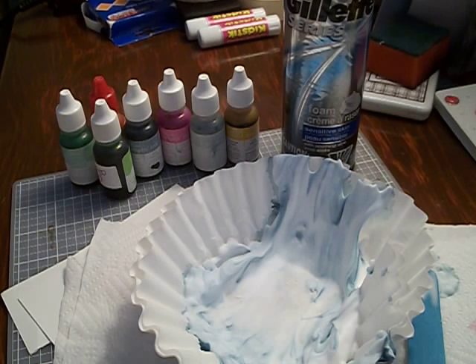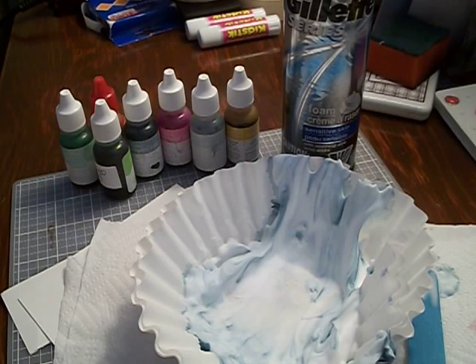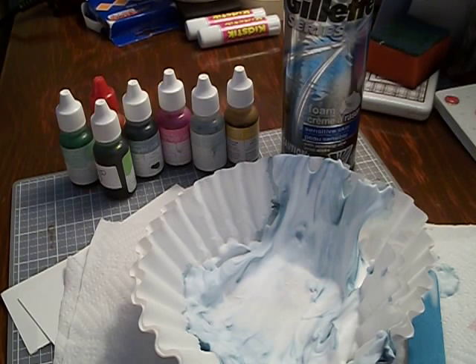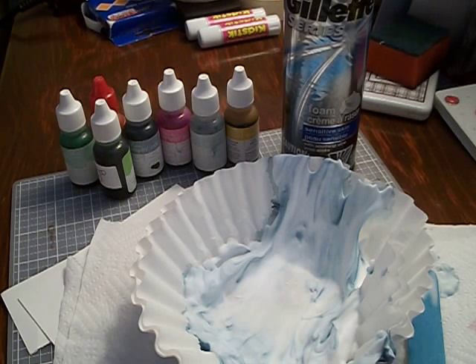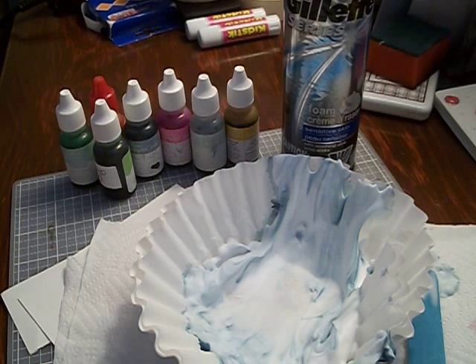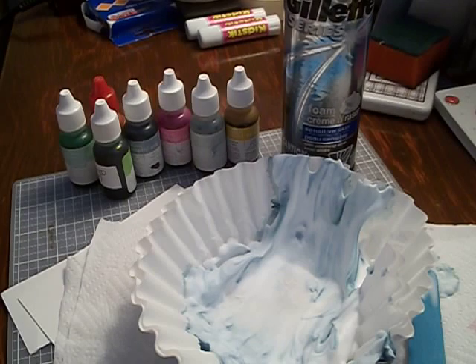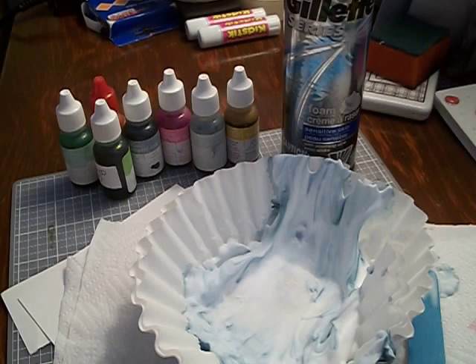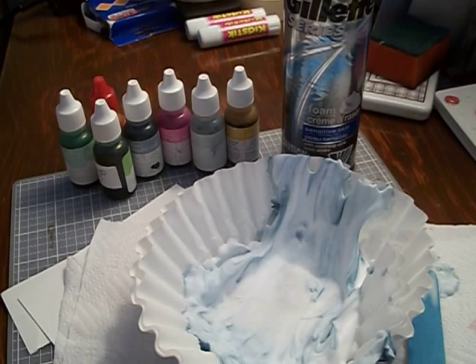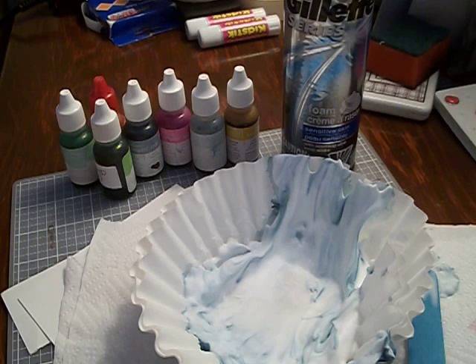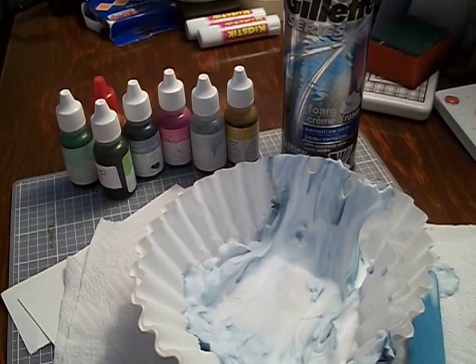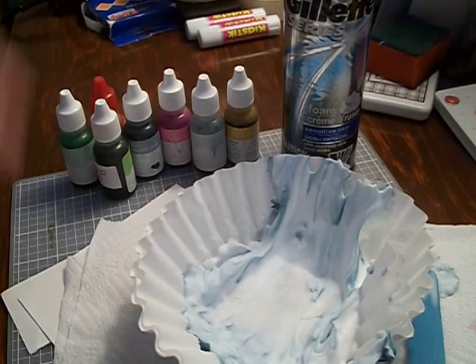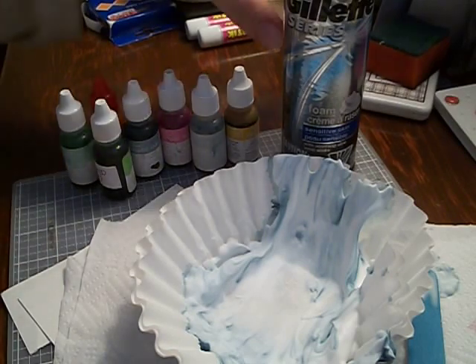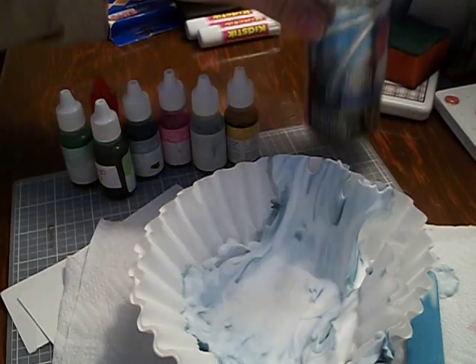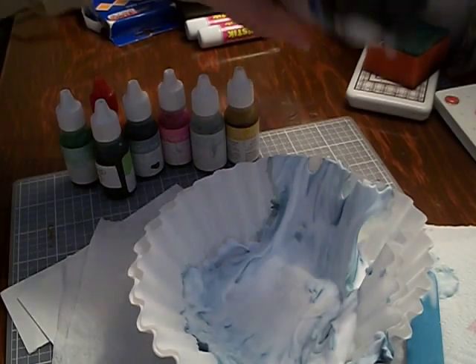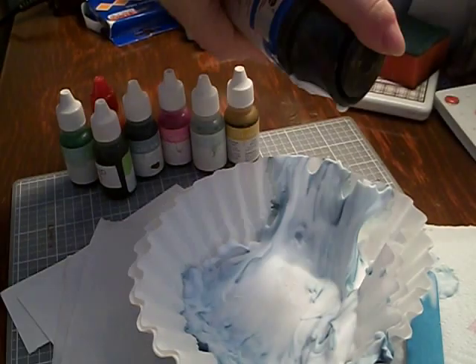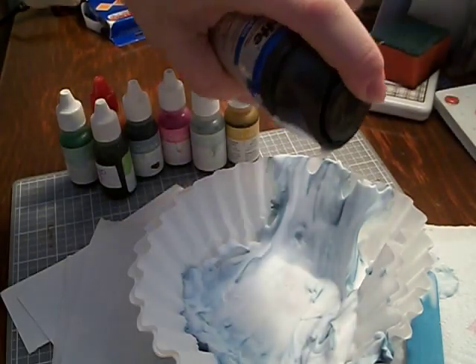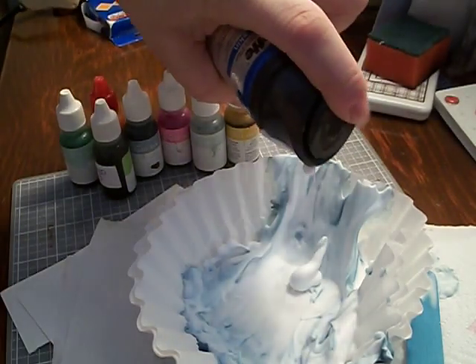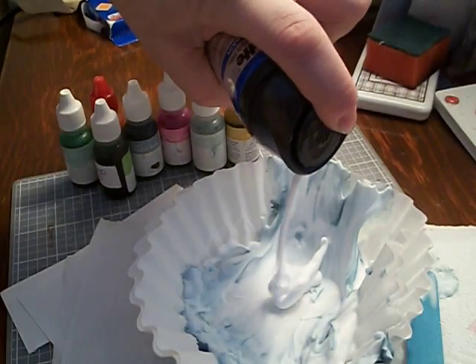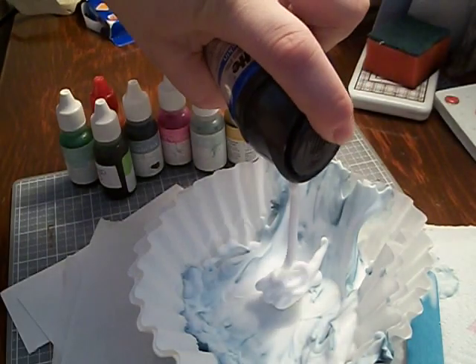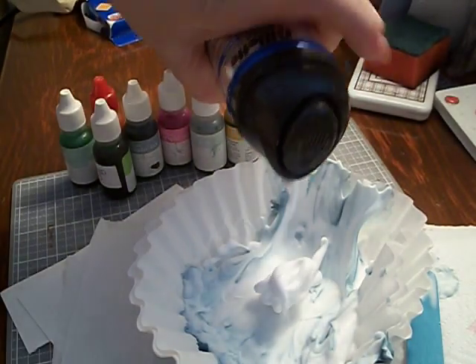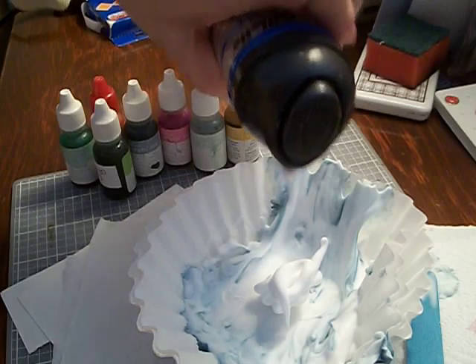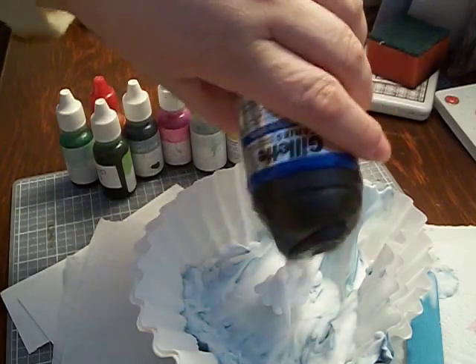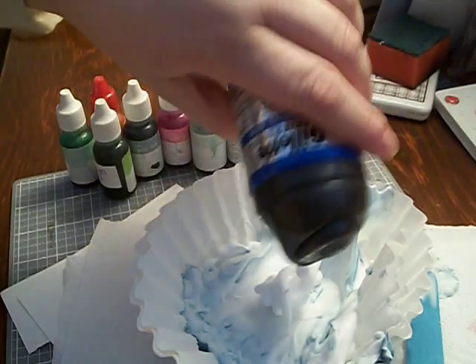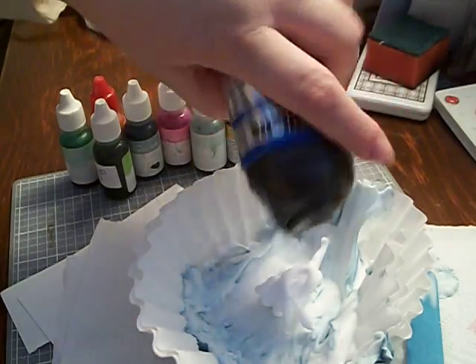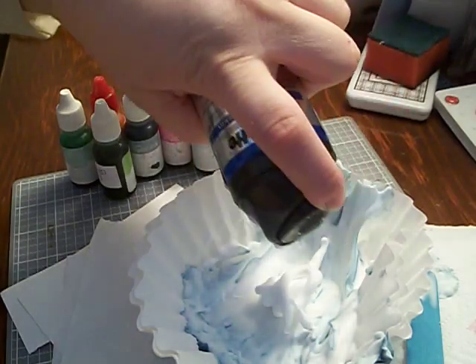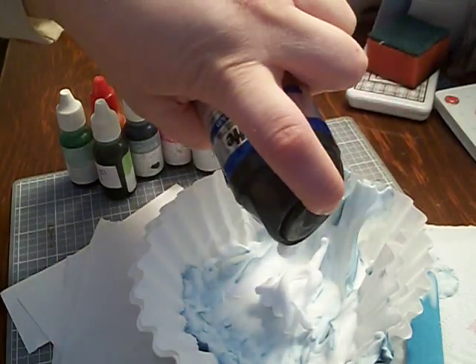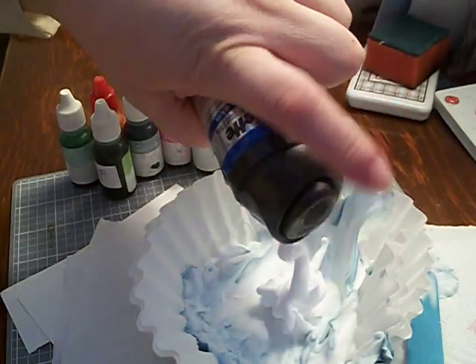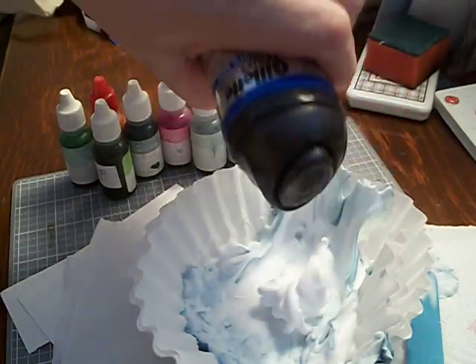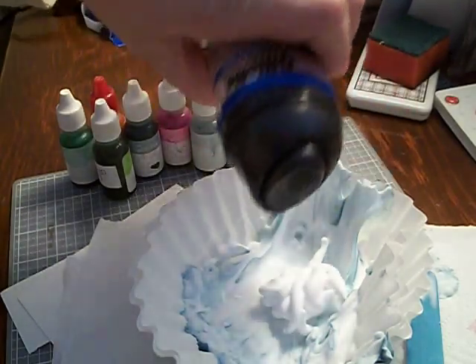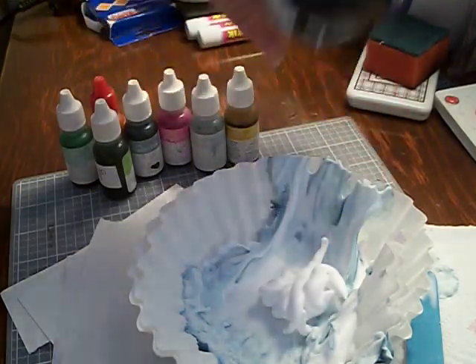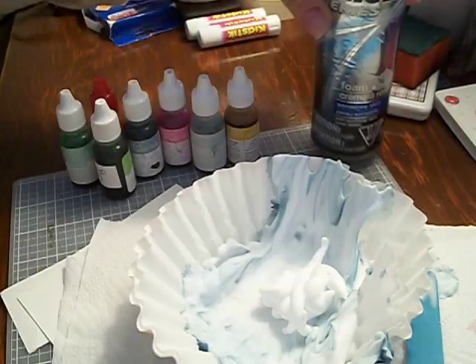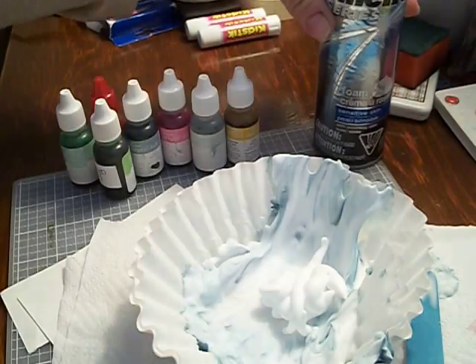So the first thing that you're going to do is just squeeze some of your shaving gel into your coffee filter and make sure that you get enough to cover a tag.